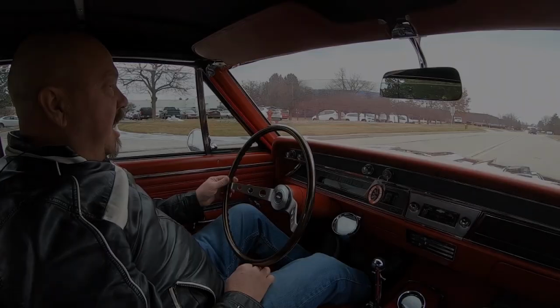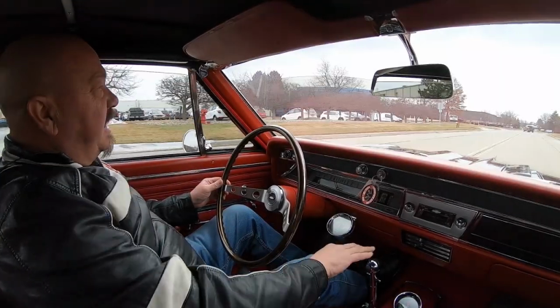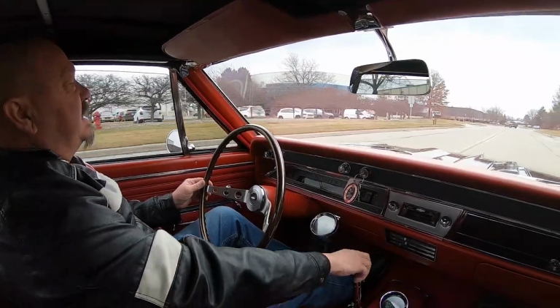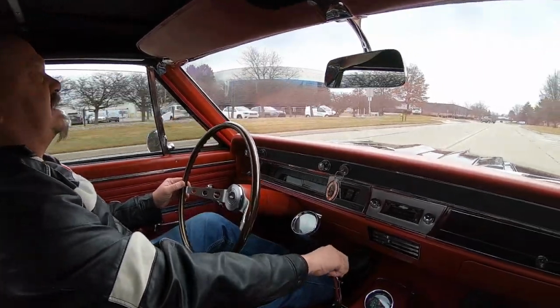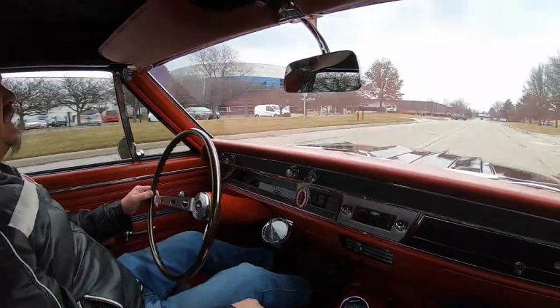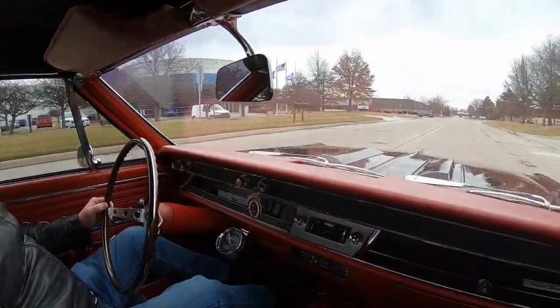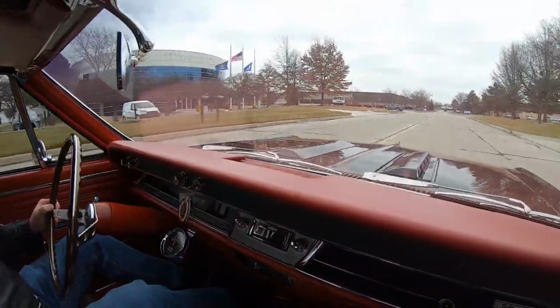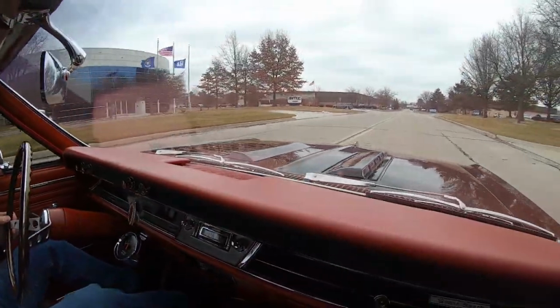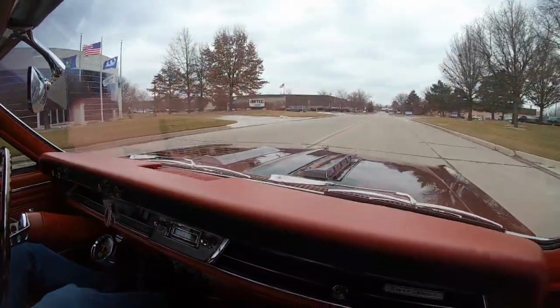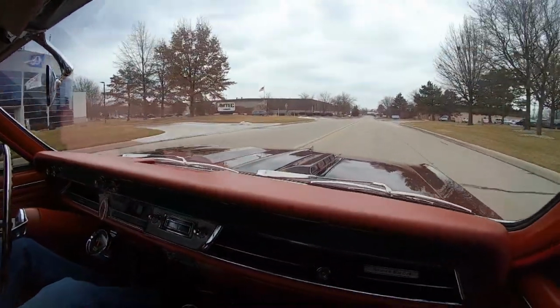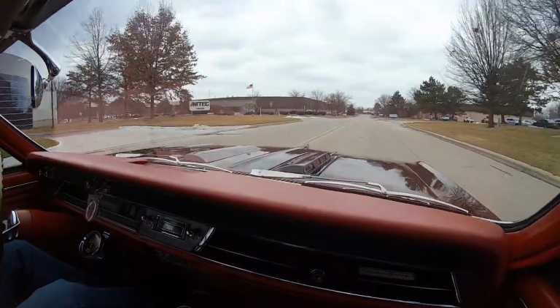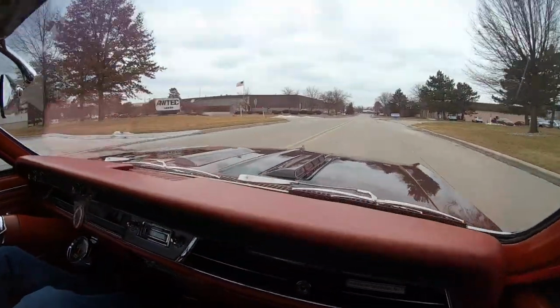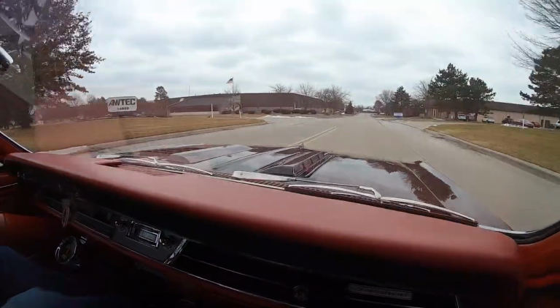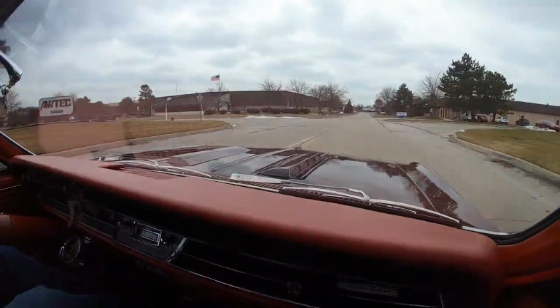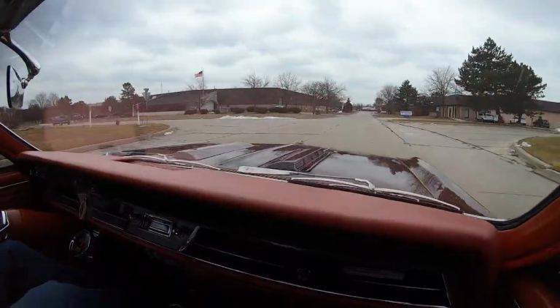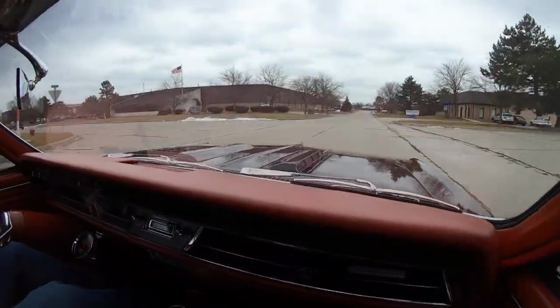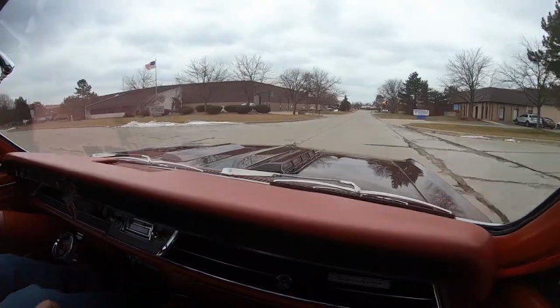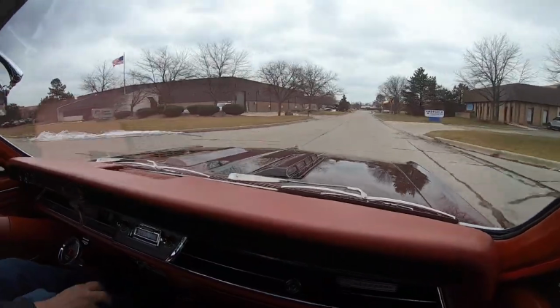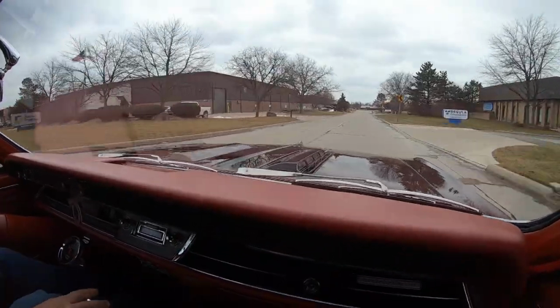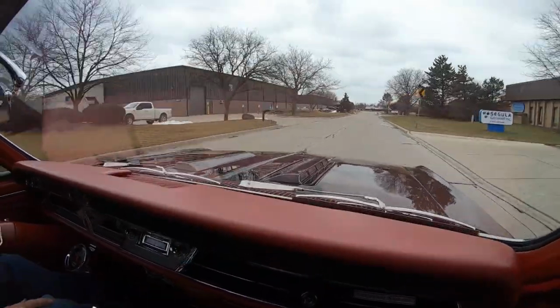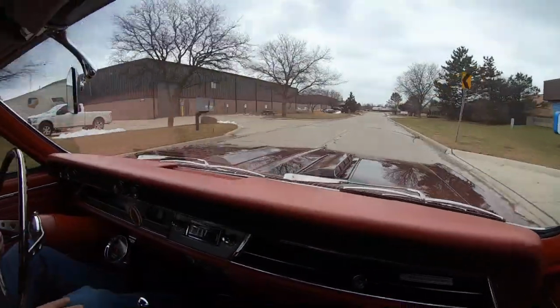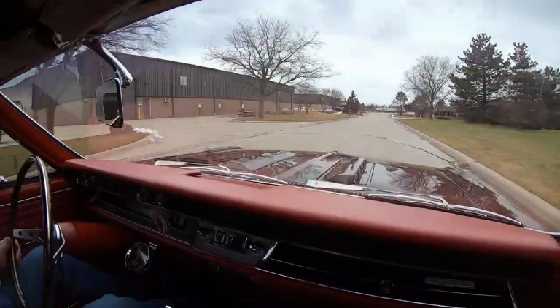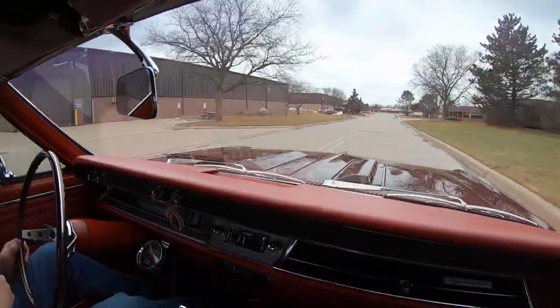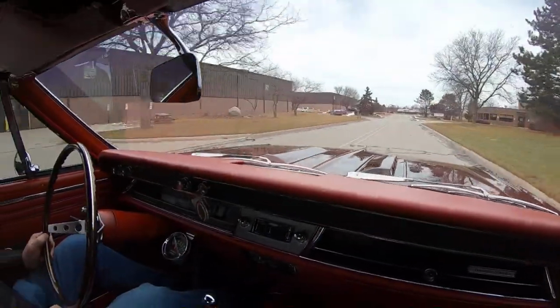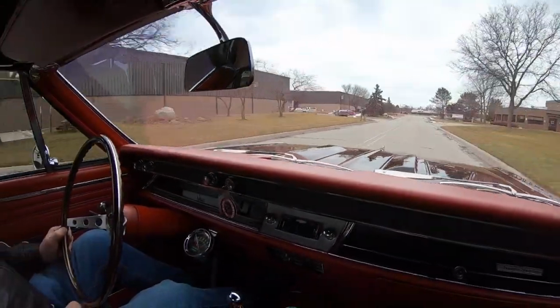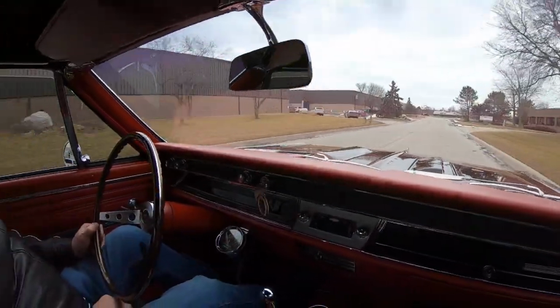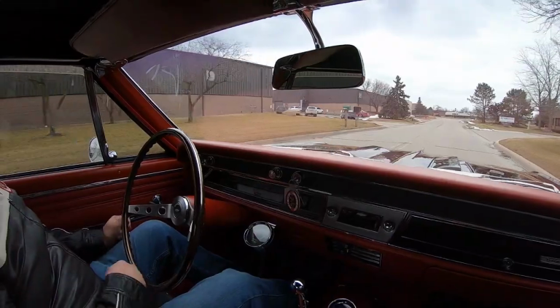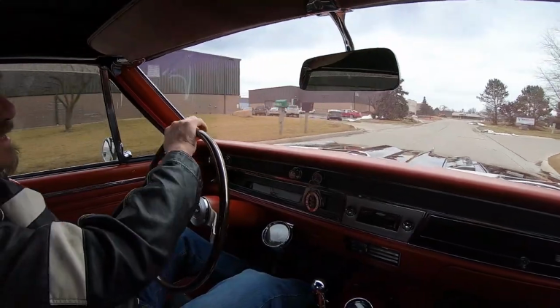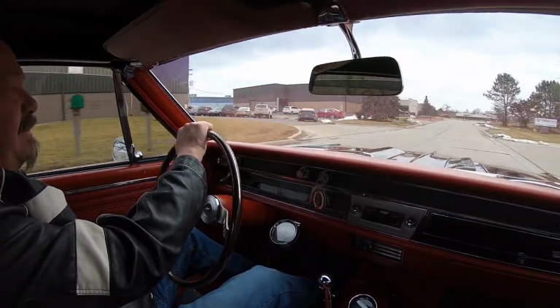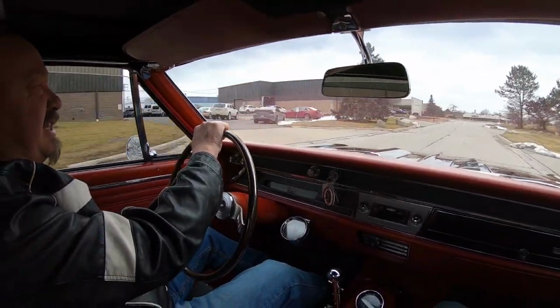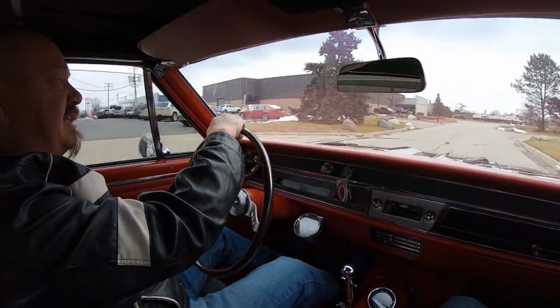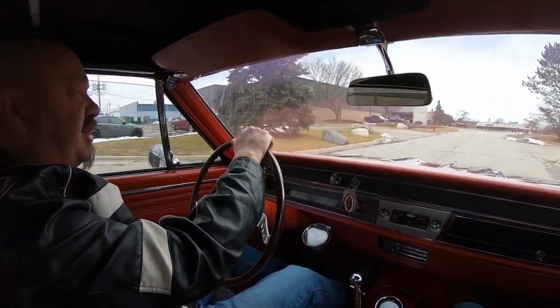Alright, it is 66 Chevelle Big Block time. Top goes down, painted black, four-speed, looking beautiful. And listen to that exhaust — man, nothing sounds like a Big Block Chevy, that's for sure.